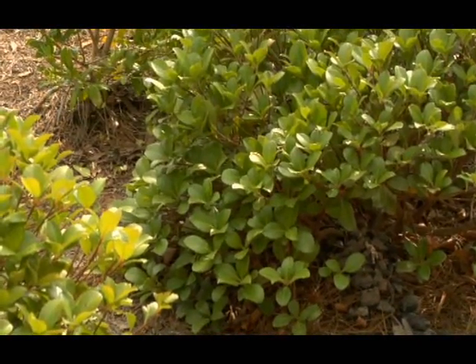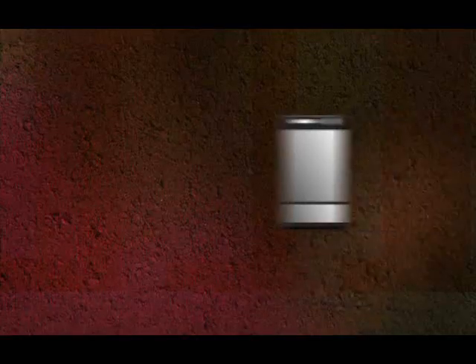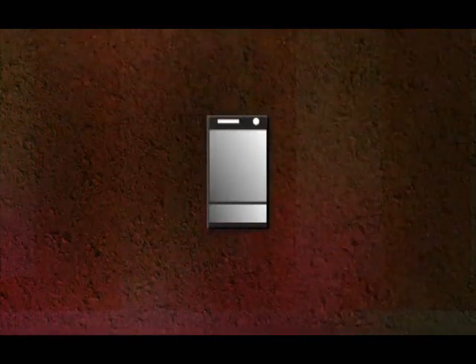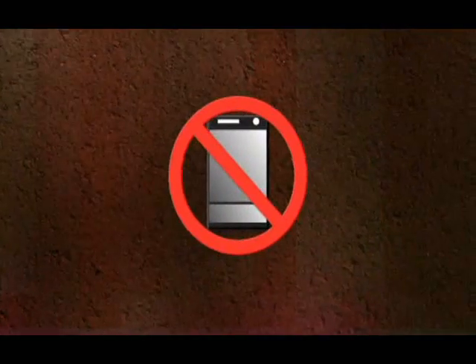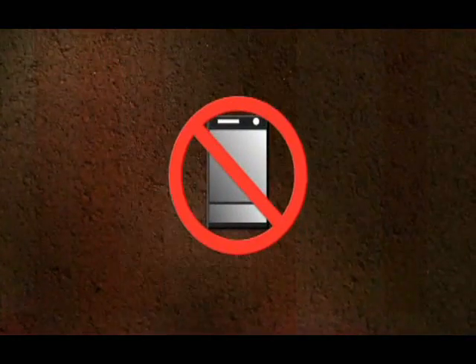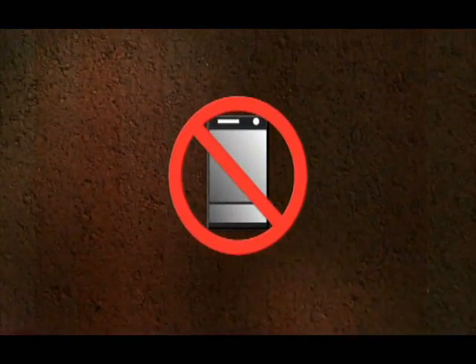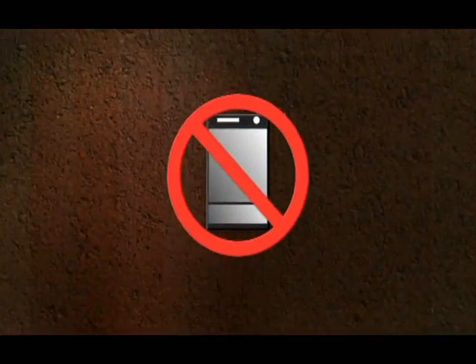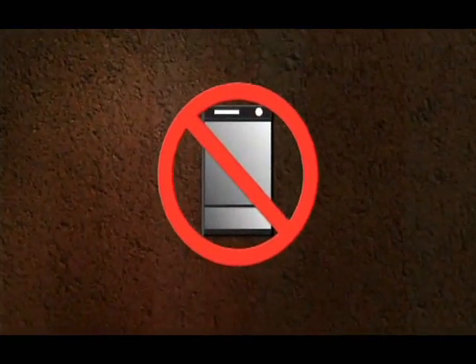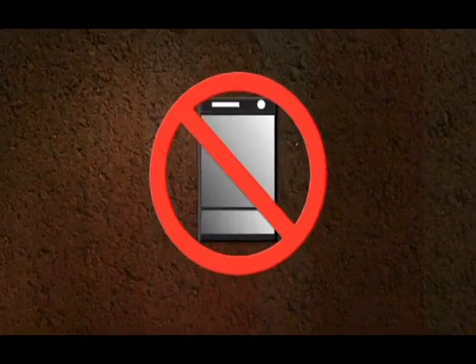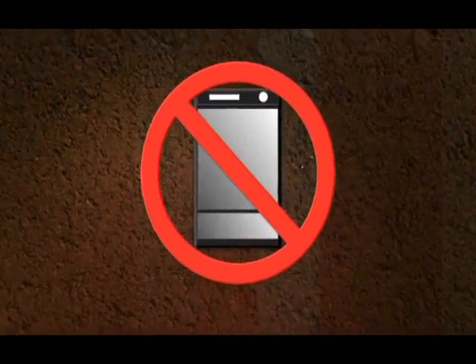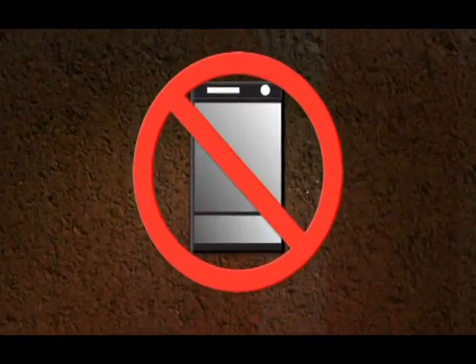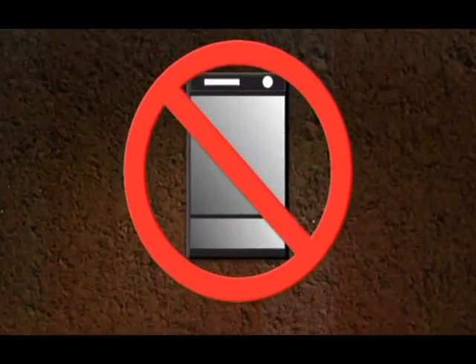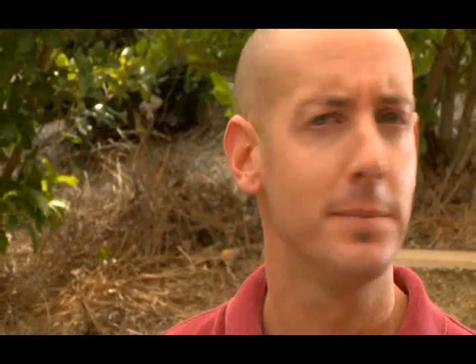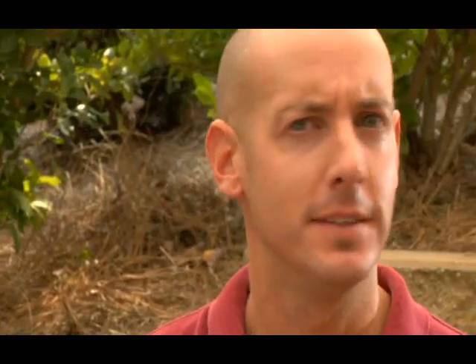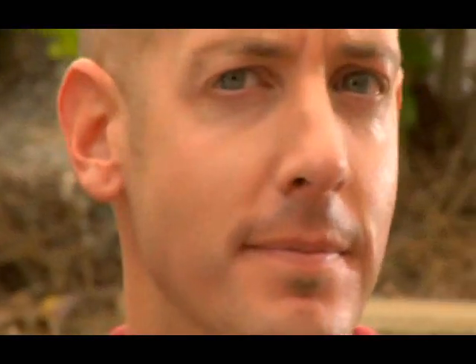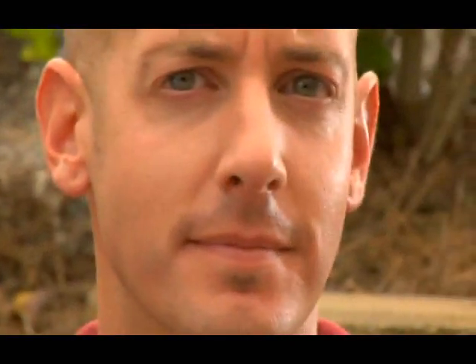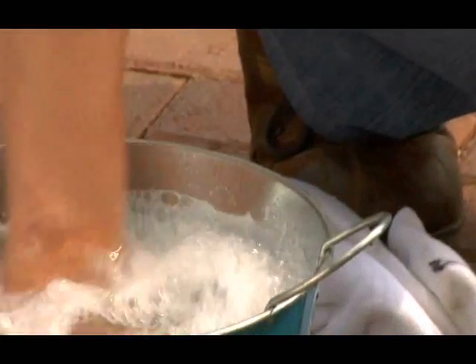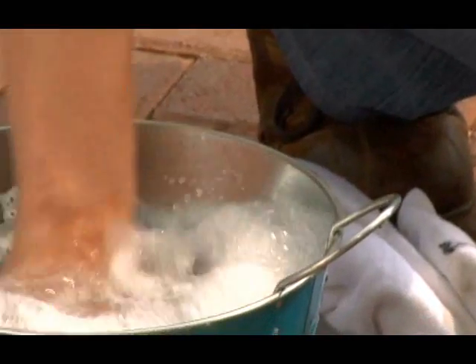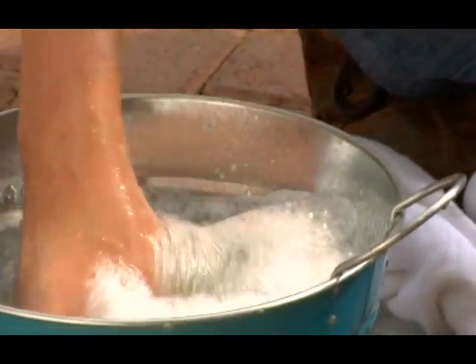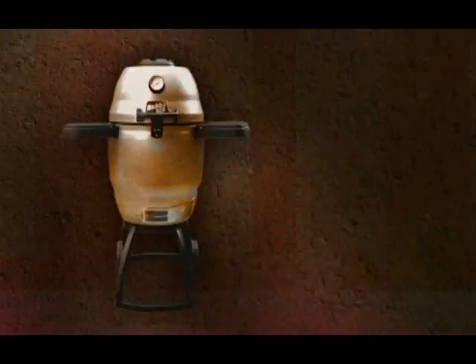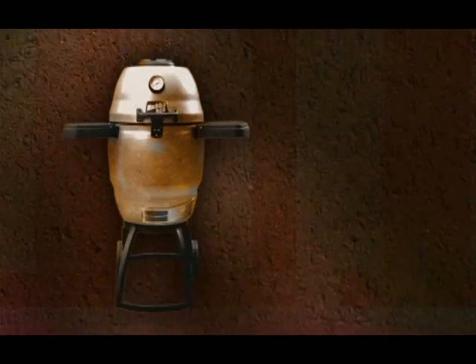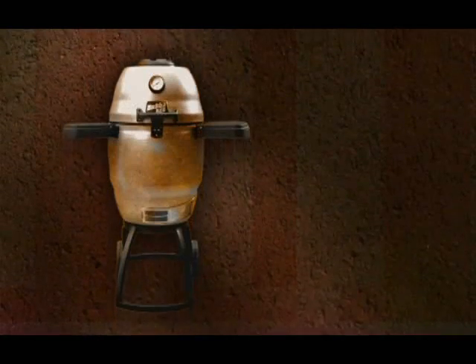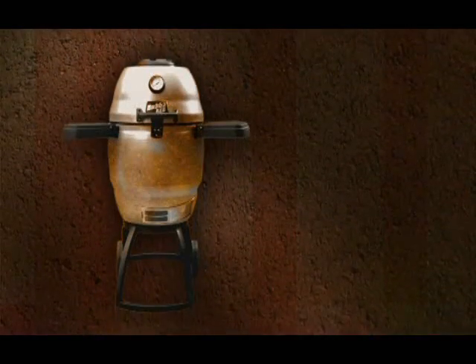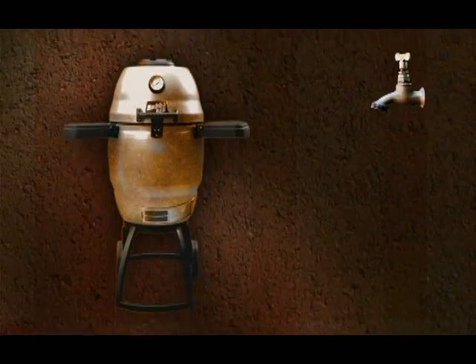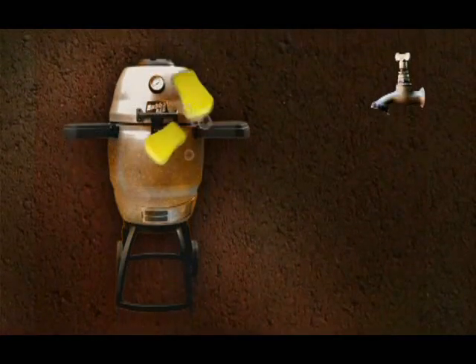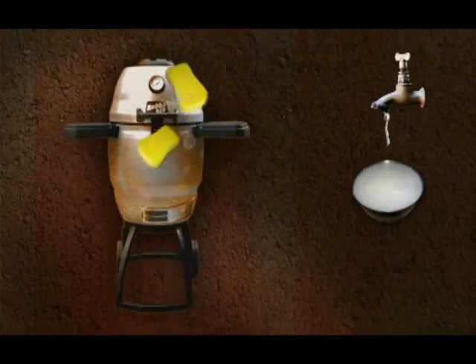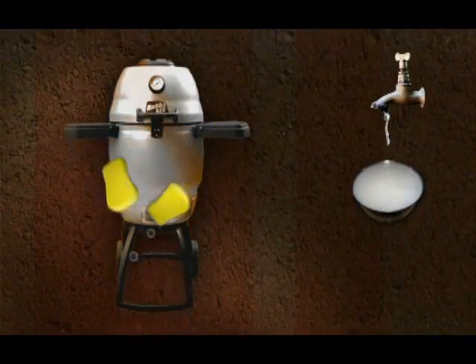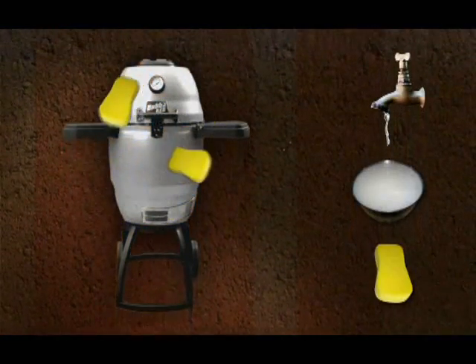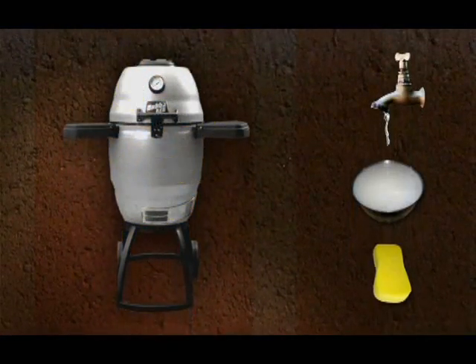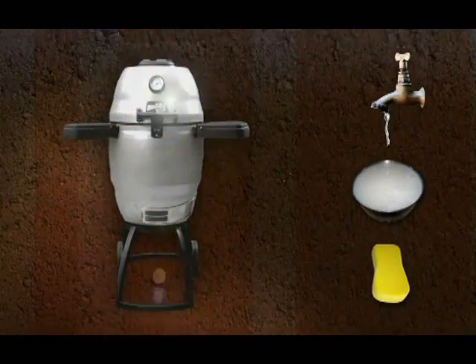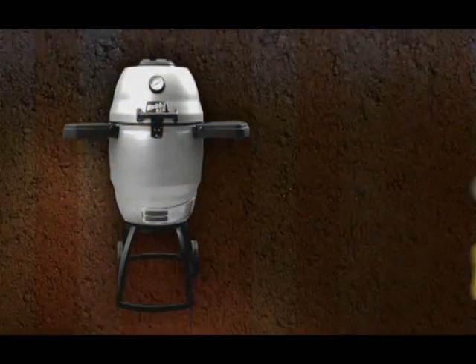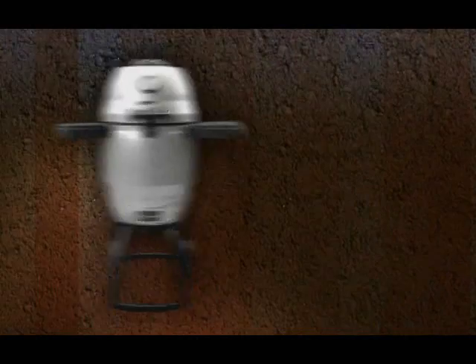Remember, never put any part of your Bubba Keg in the dishwasher for cleaning. For surface cleanups, water, mild detergent, and a sponge will be just fine.